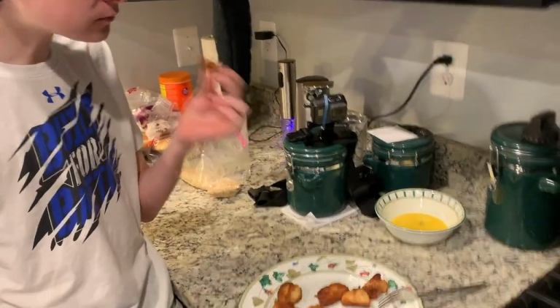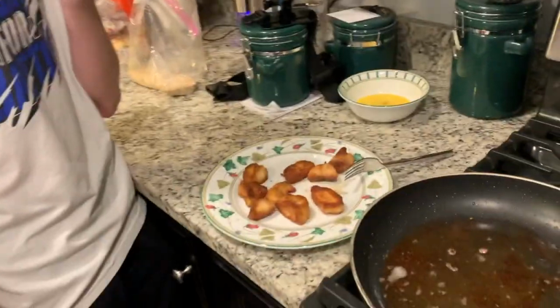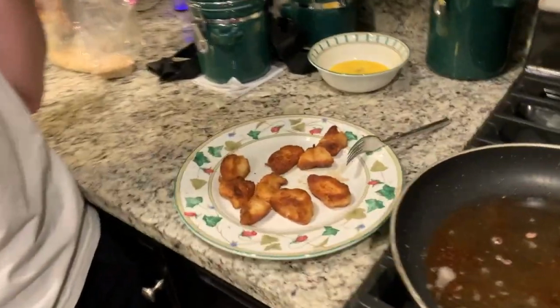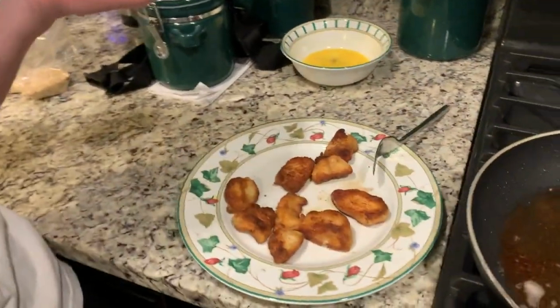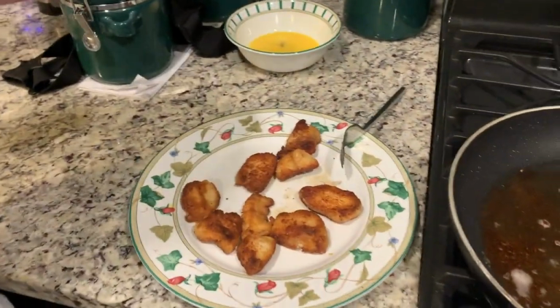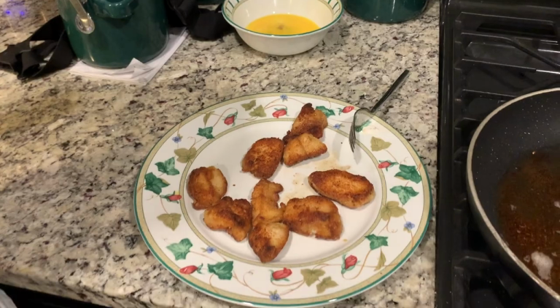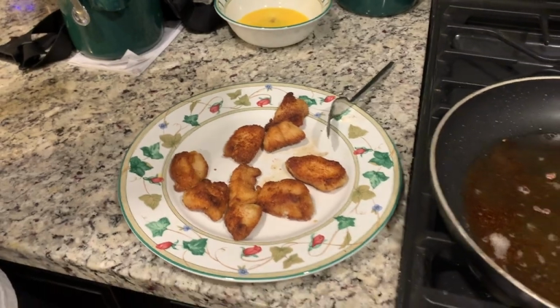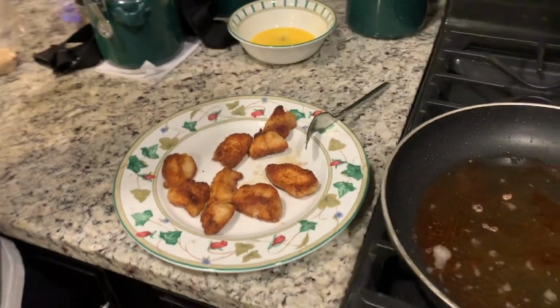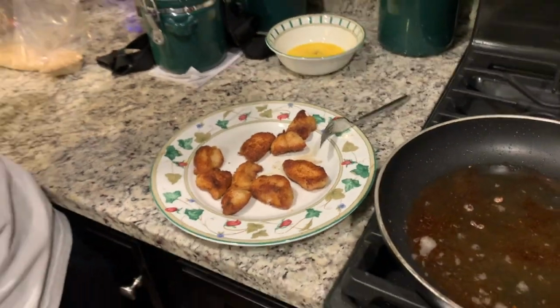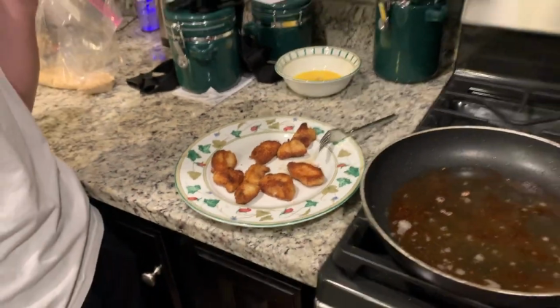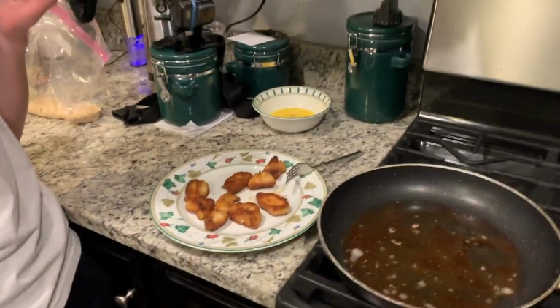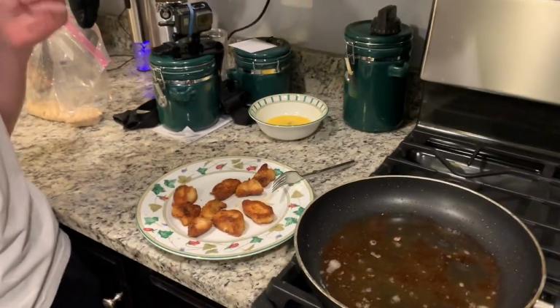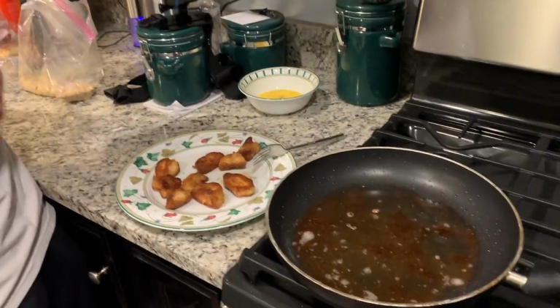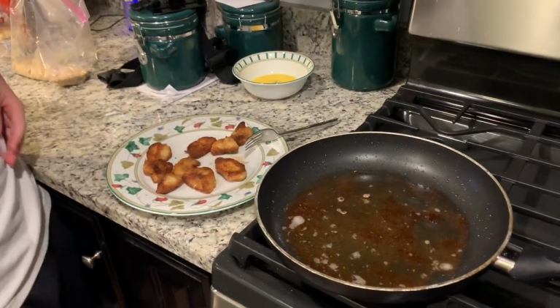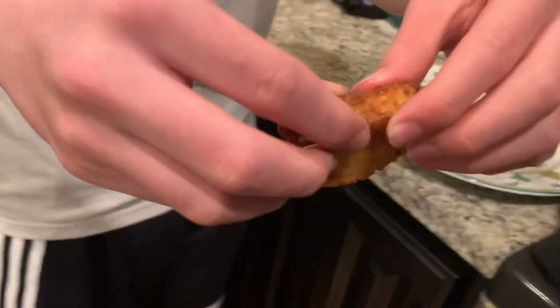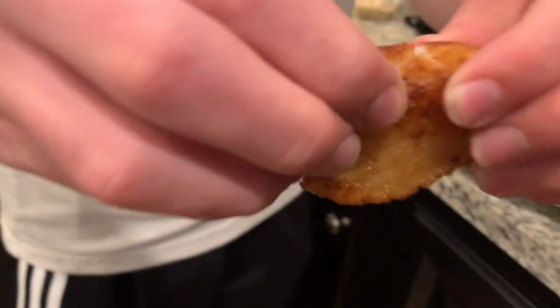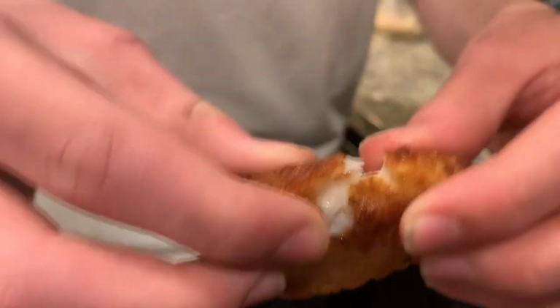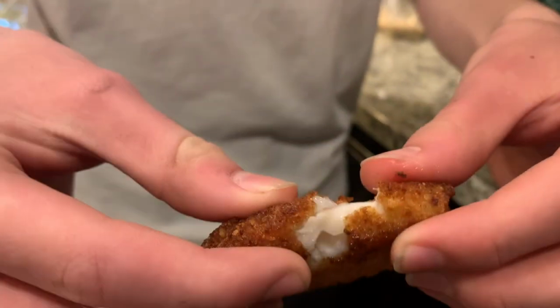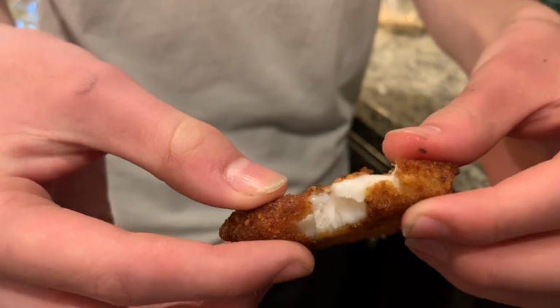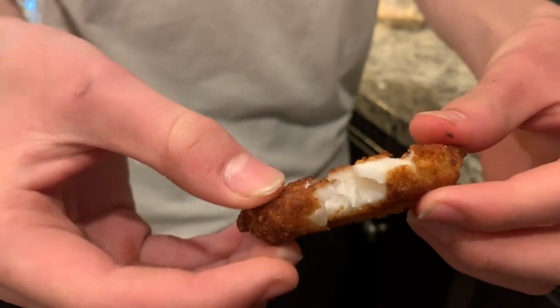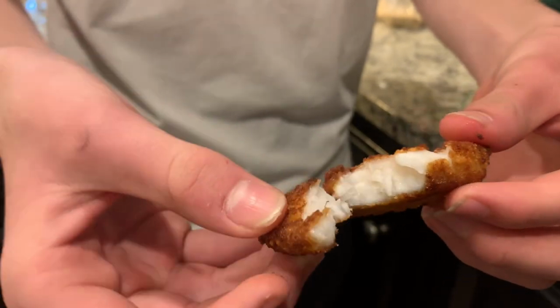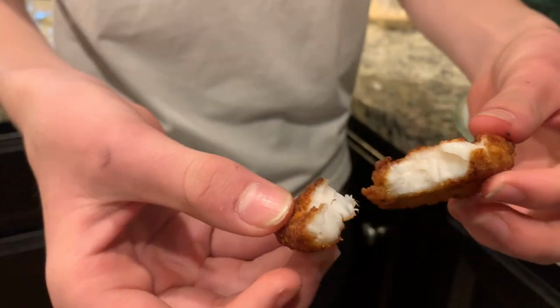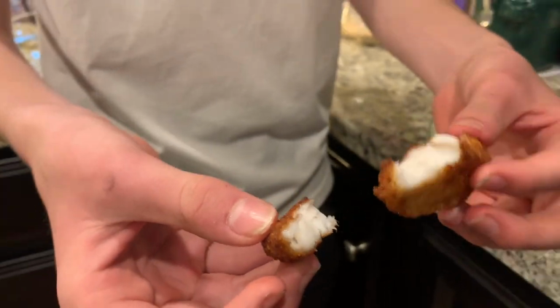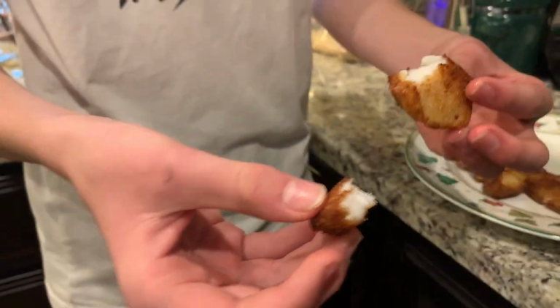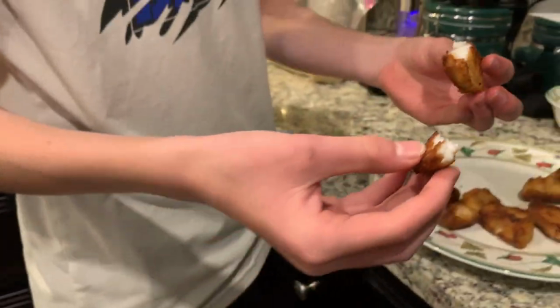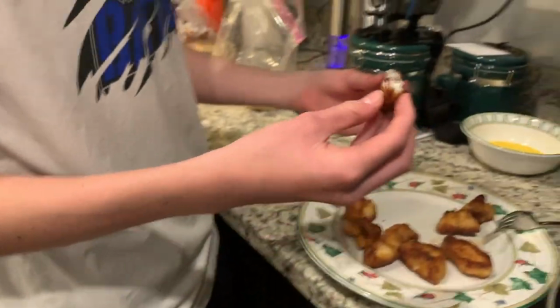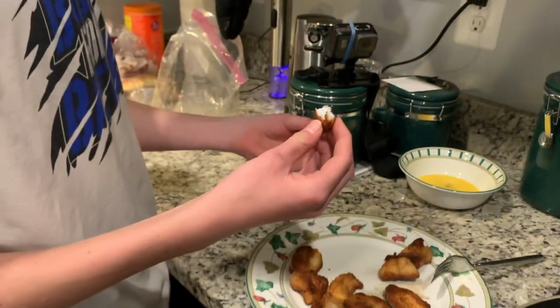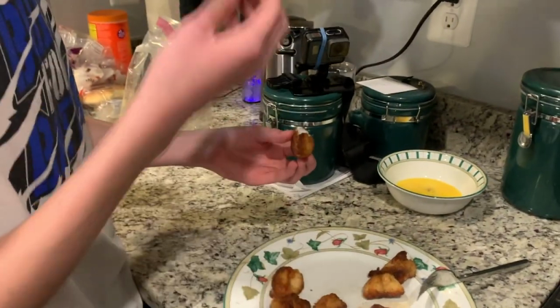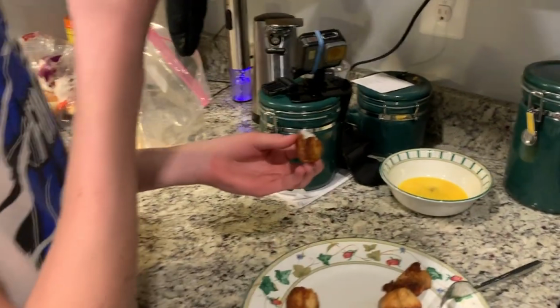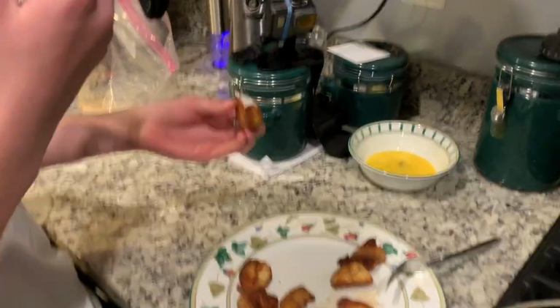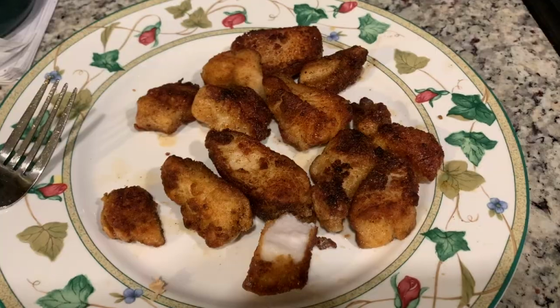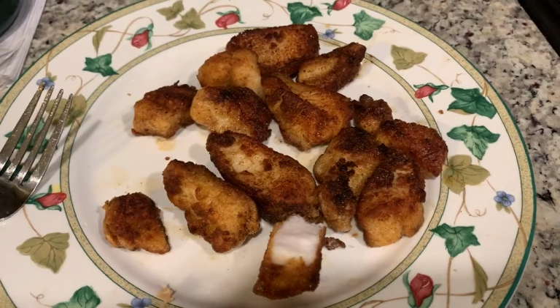Looks like we're gonna have to do the break test. Finn, do you want to get a bigger piece and do the break test for us? Oh my — look at that white meat right there, yep!